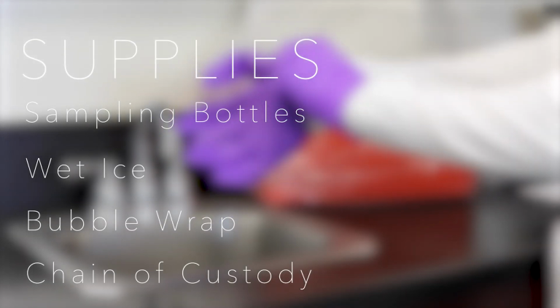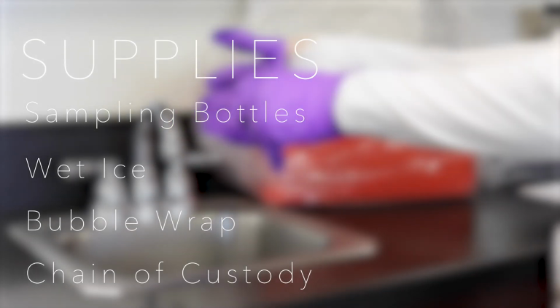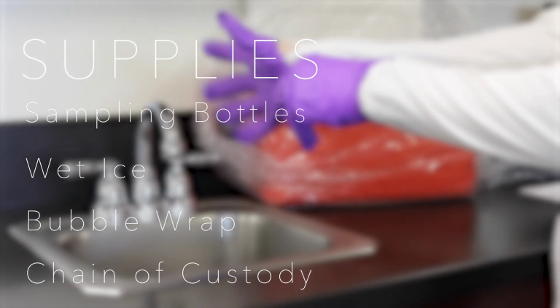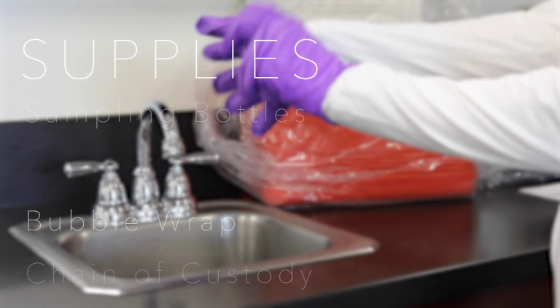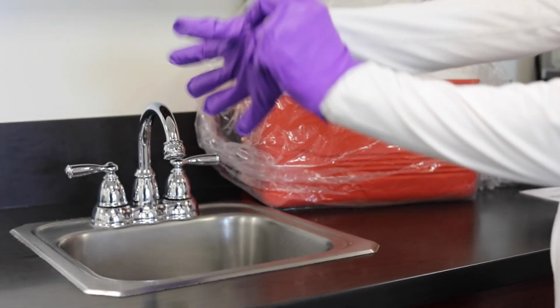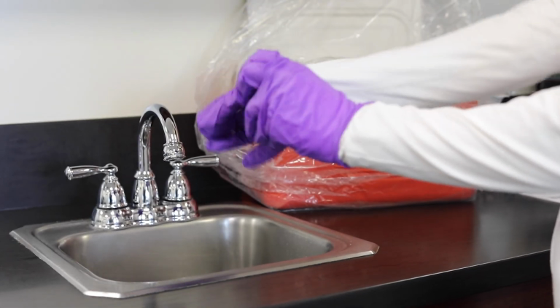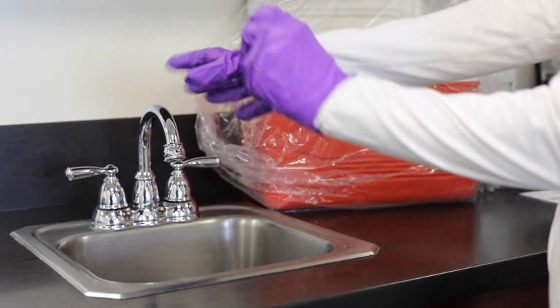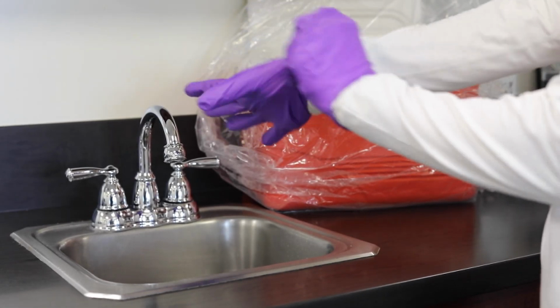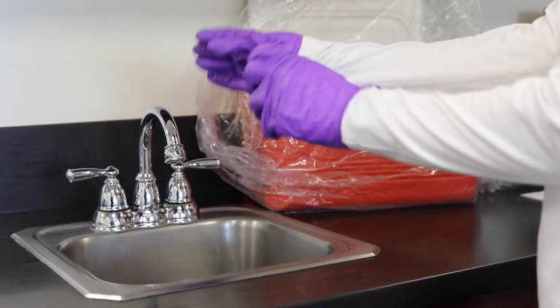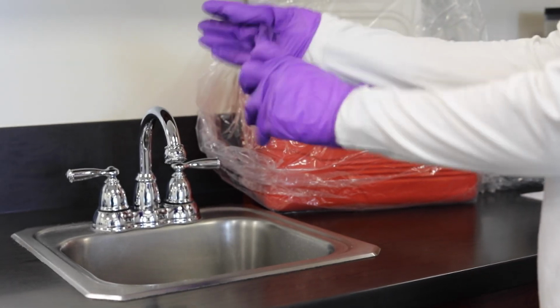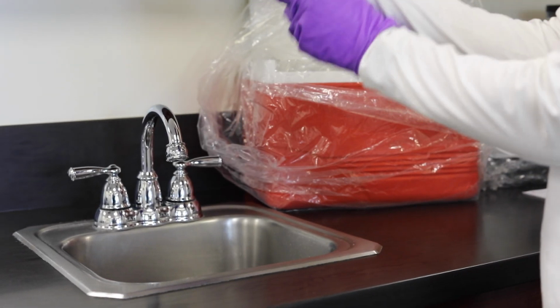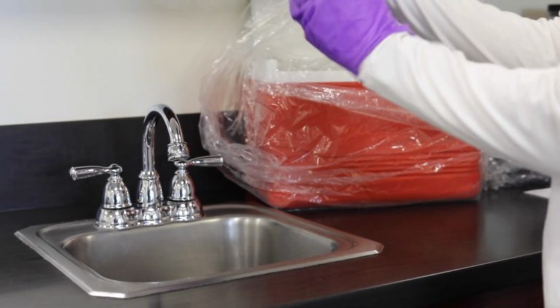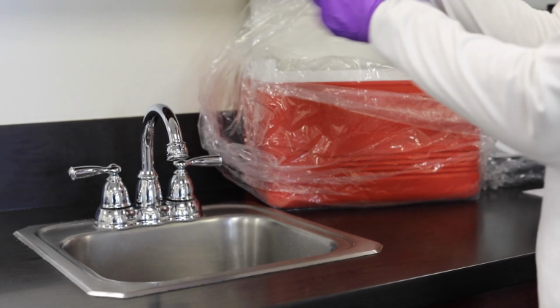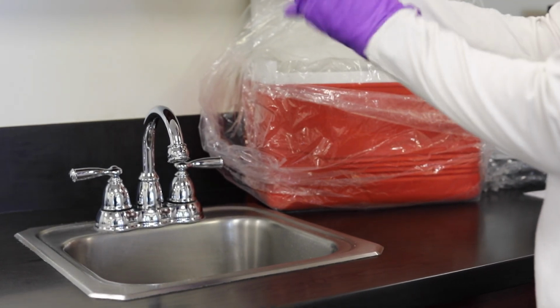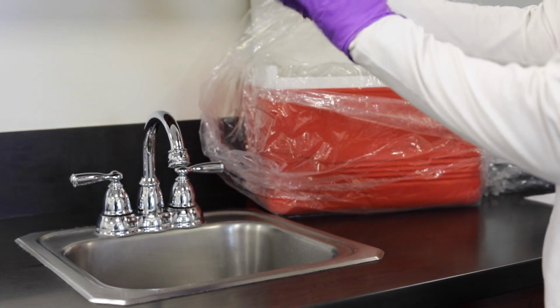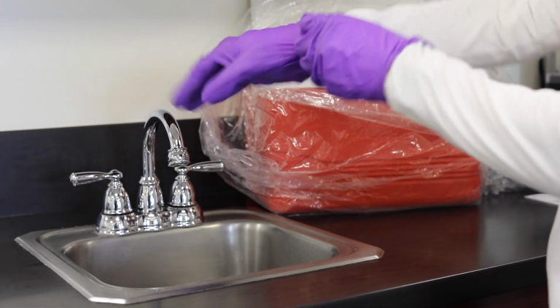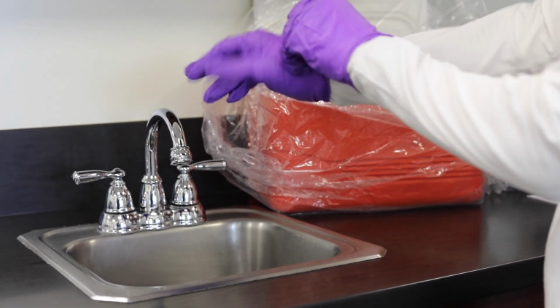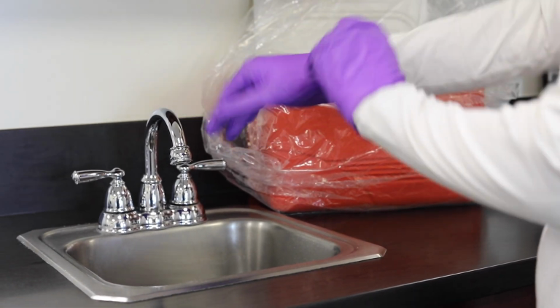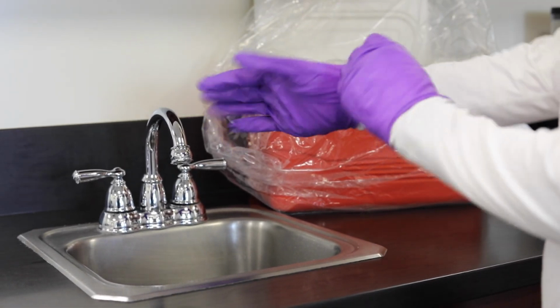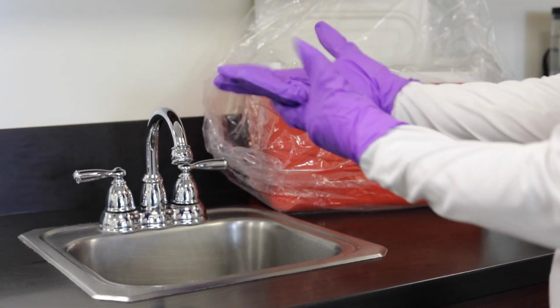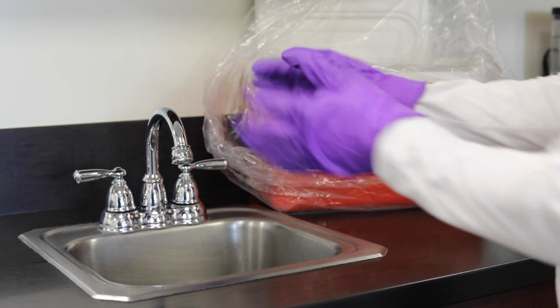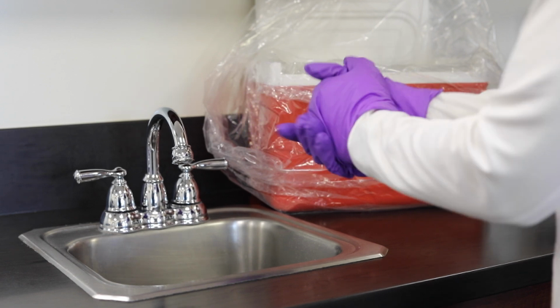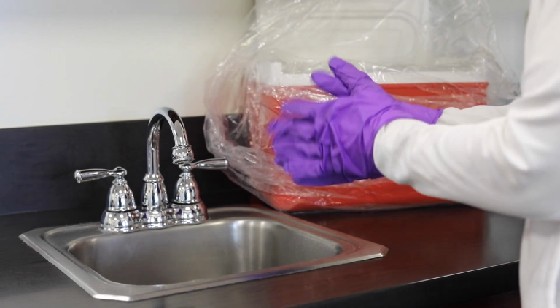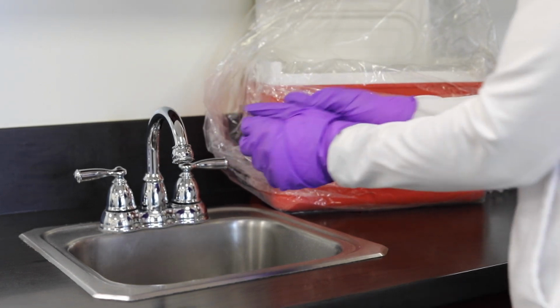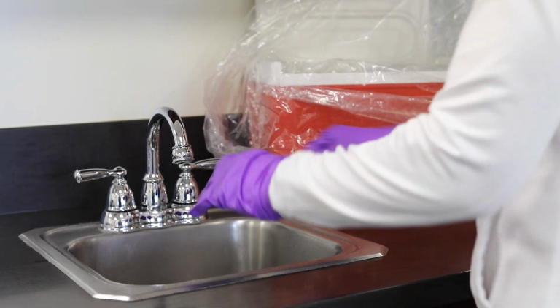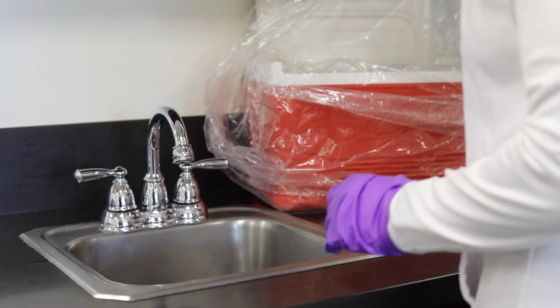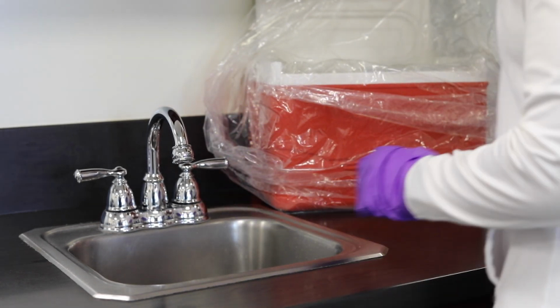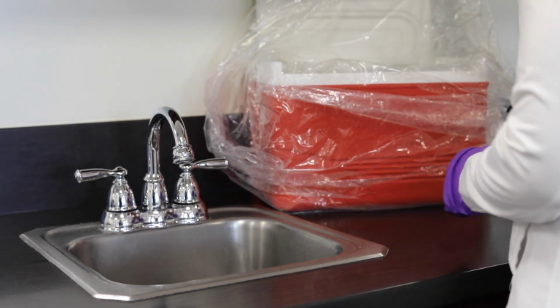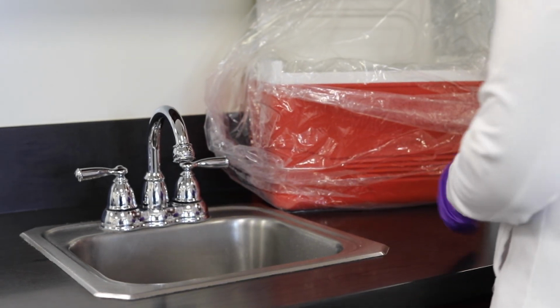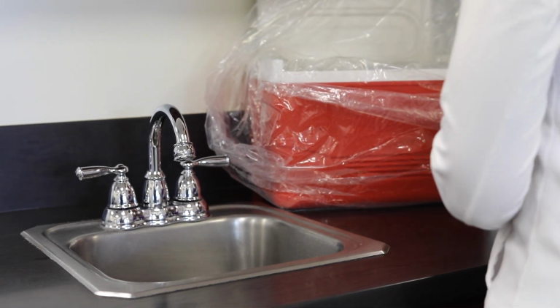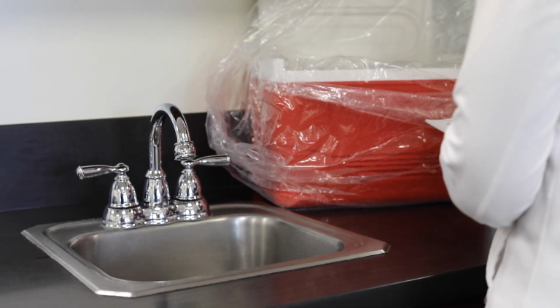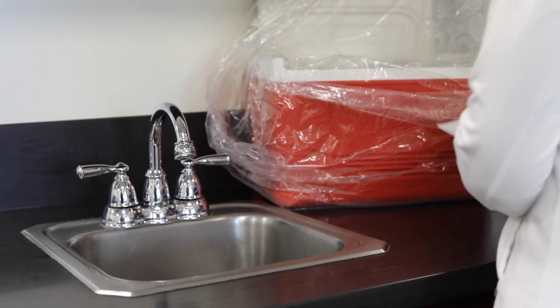Before touching any sampling bottles, put on the powderless nitrile gloves provided. You'll be wearing these during all sampling steps. Latex gloves are not an acceptable substitute.